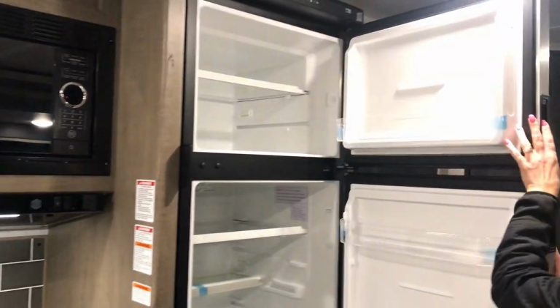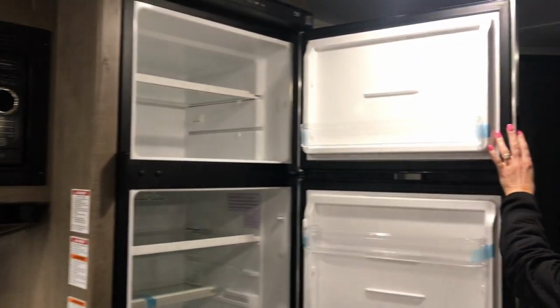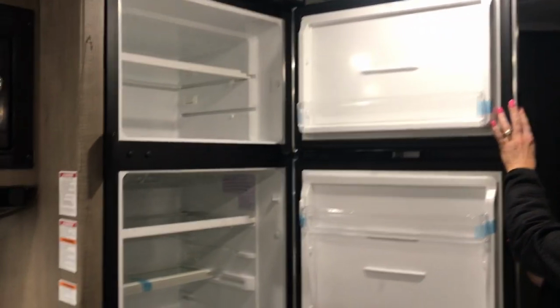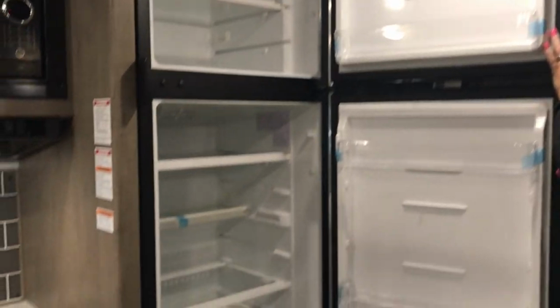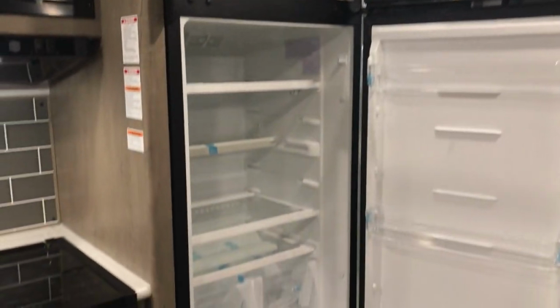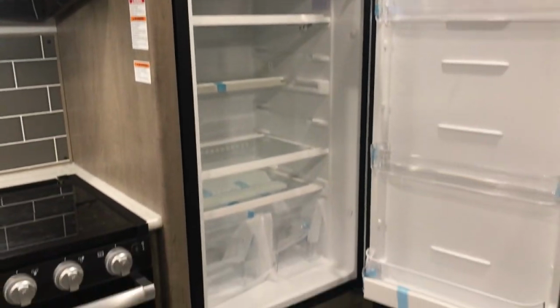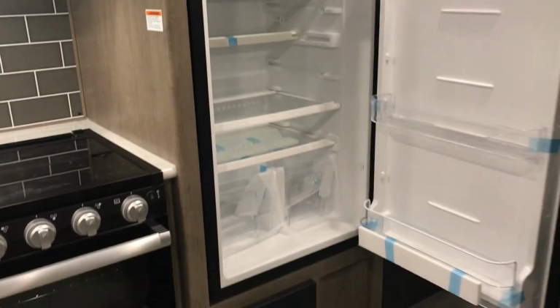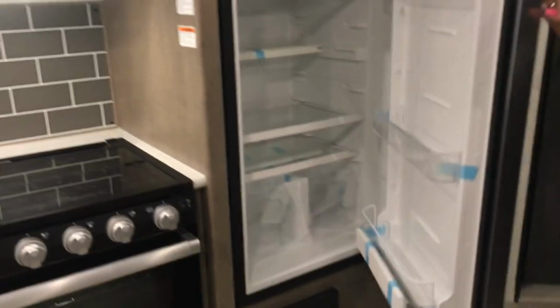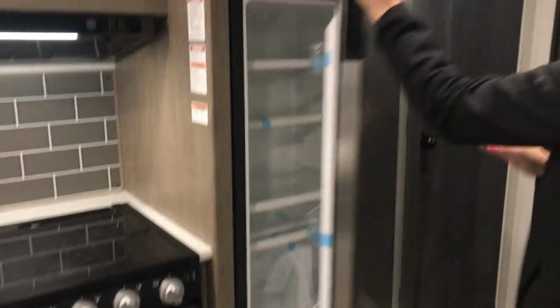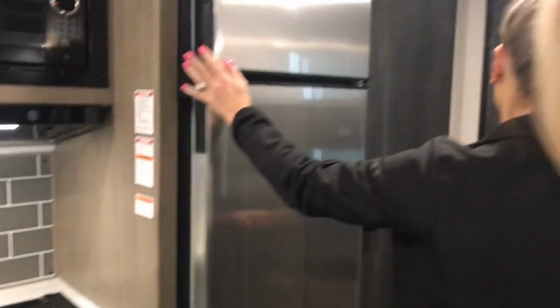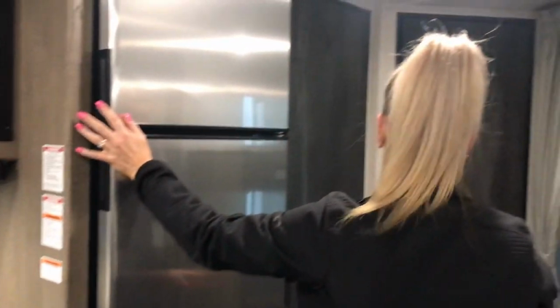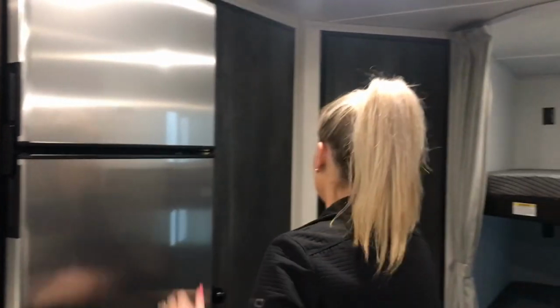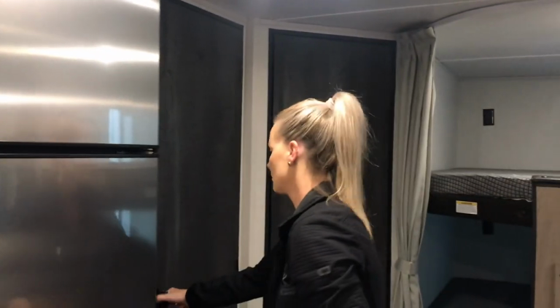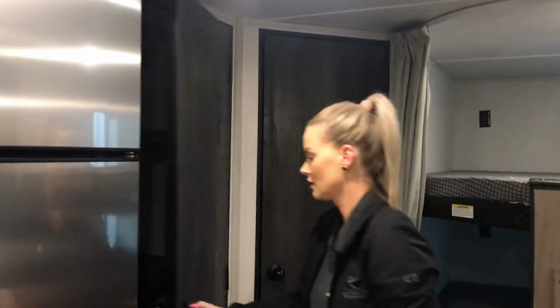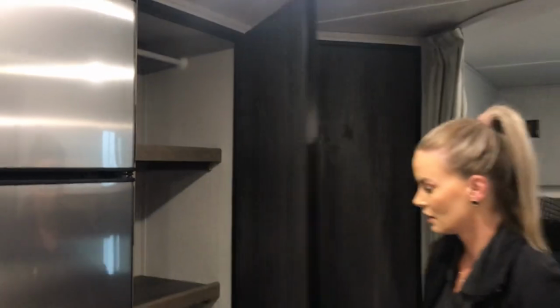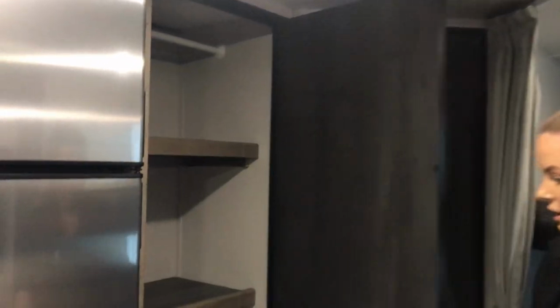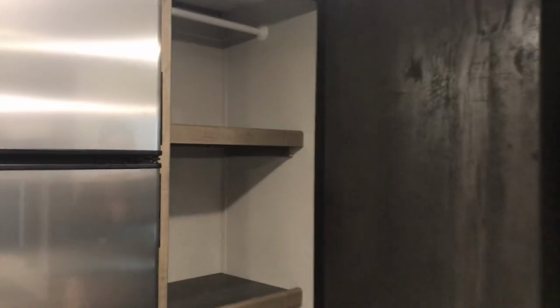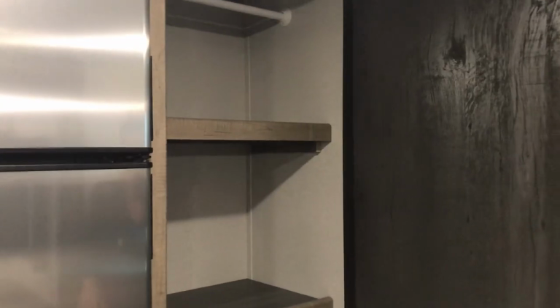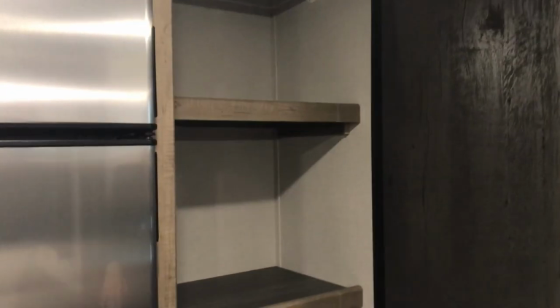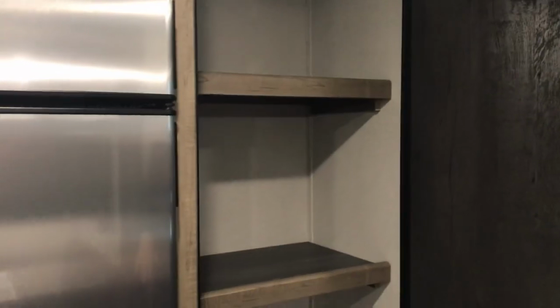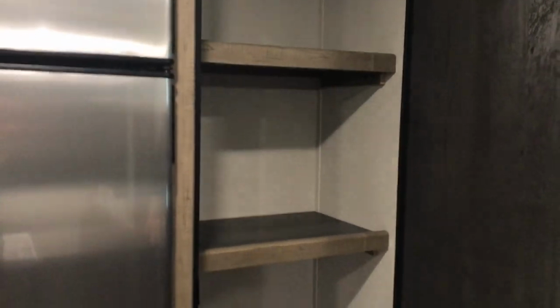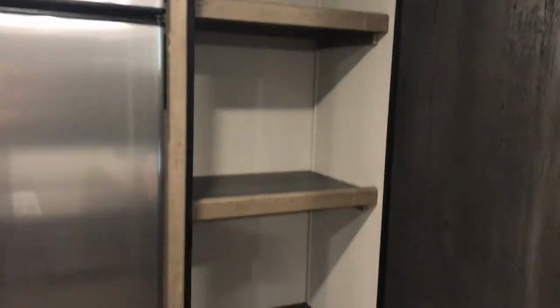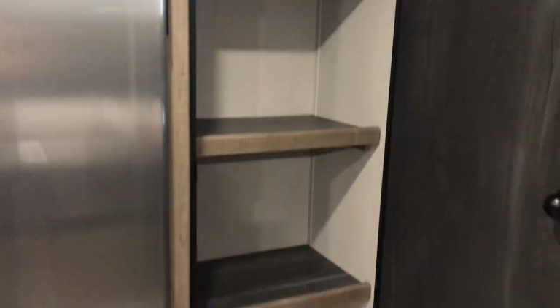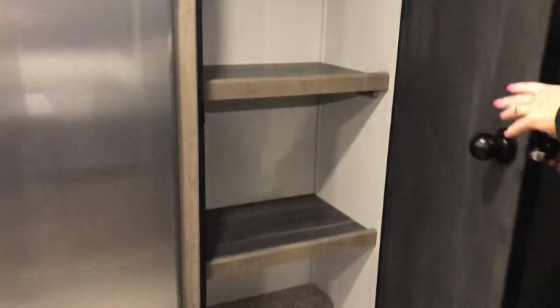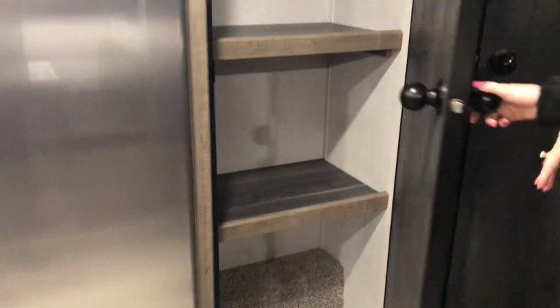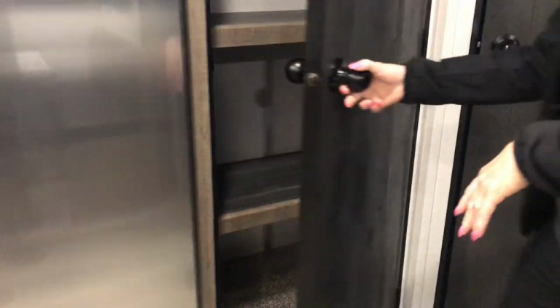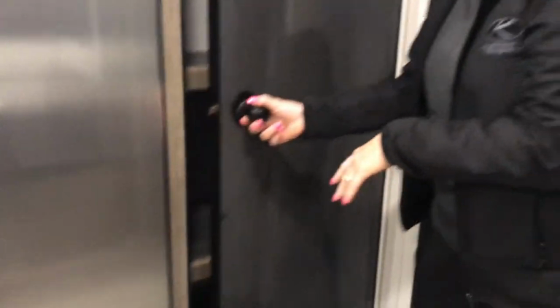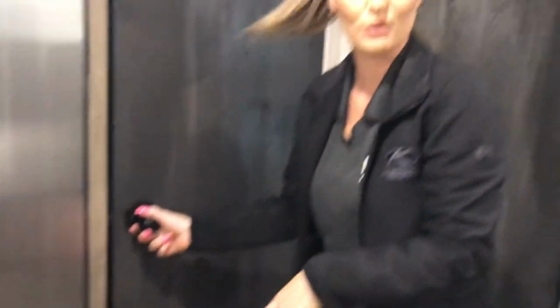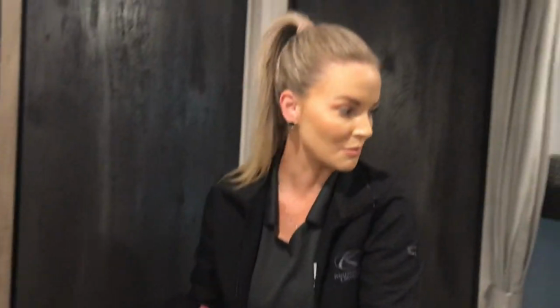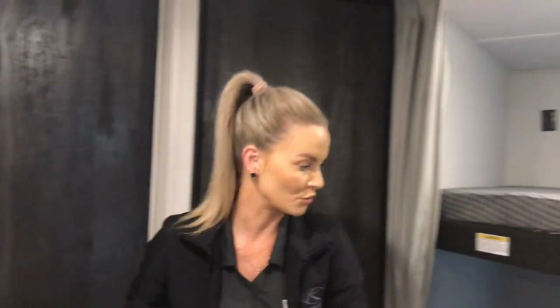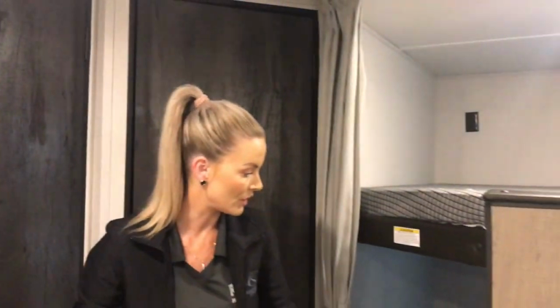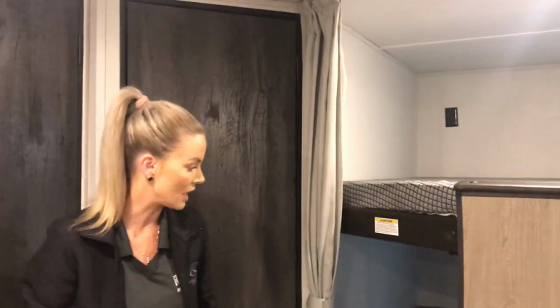Nice, big, deep refrigerator. Huge pantry — also a good spot if the kiddos need some extra room for their stuff.